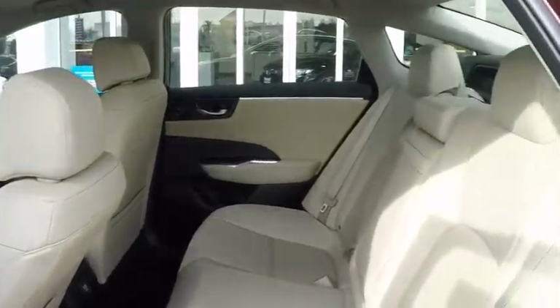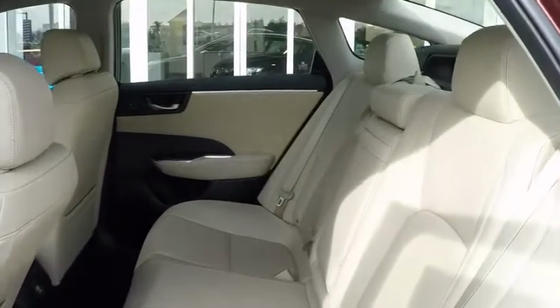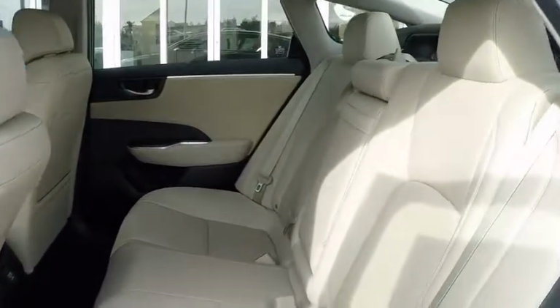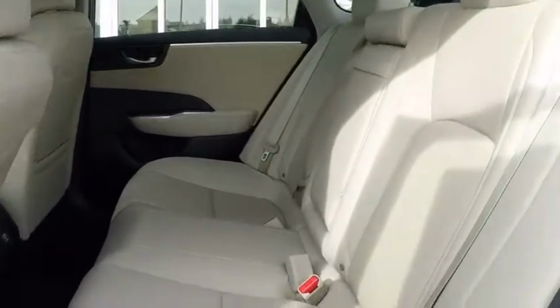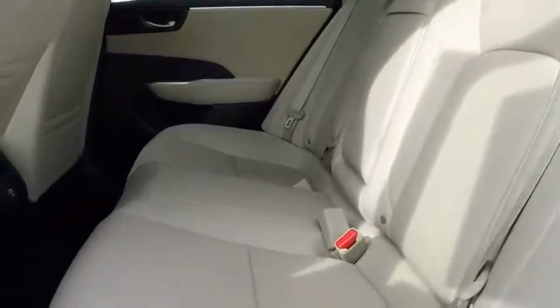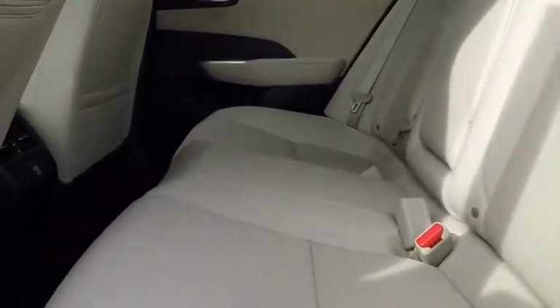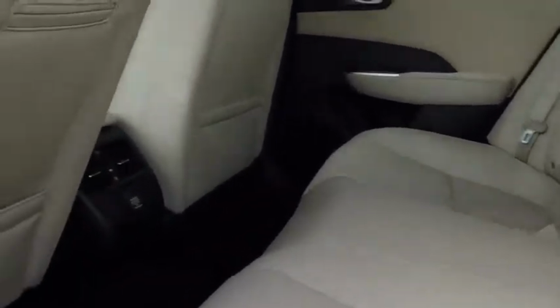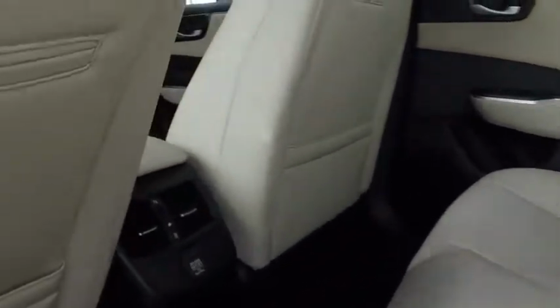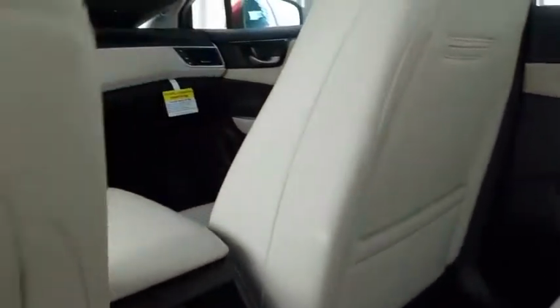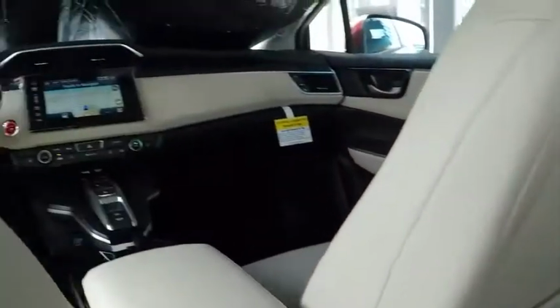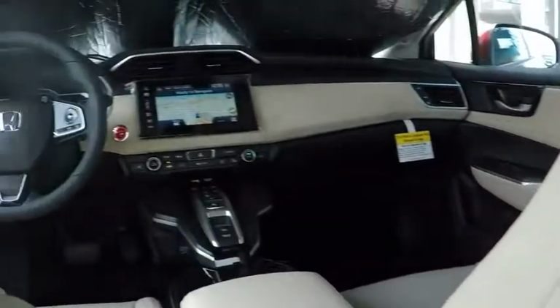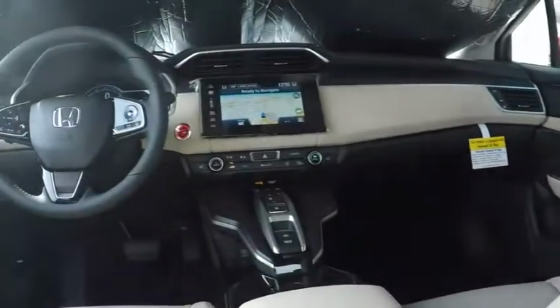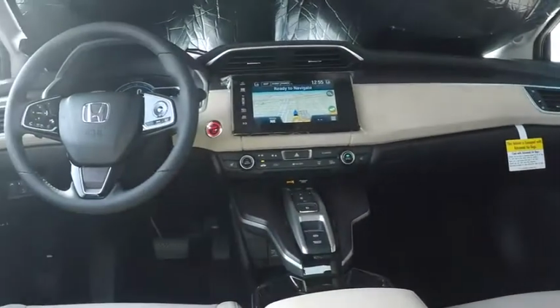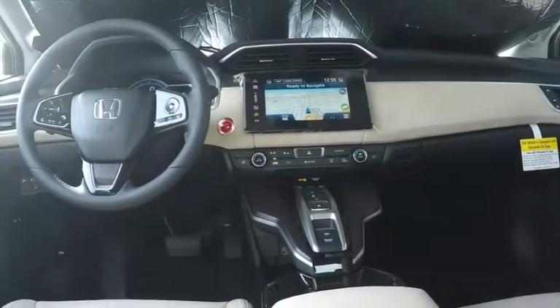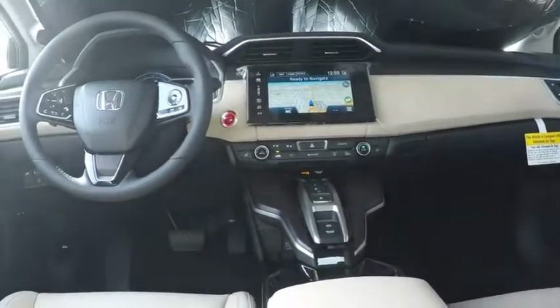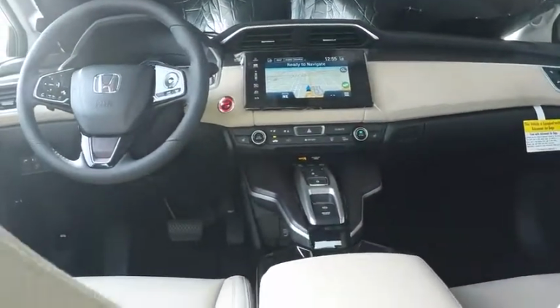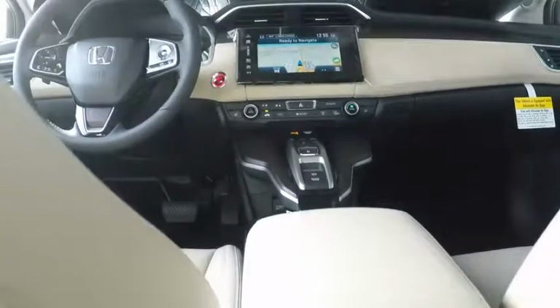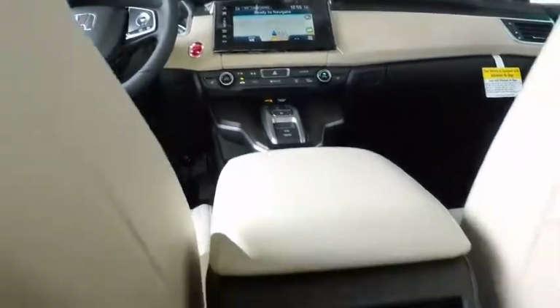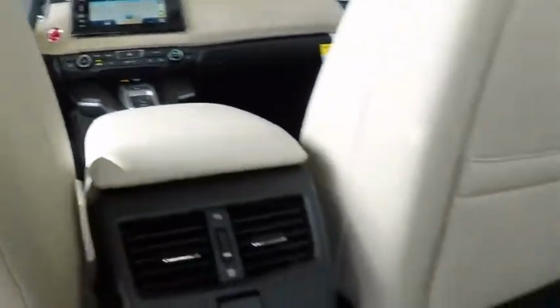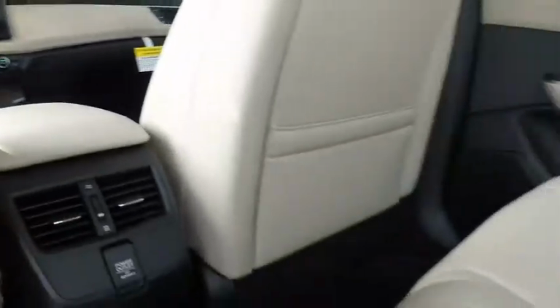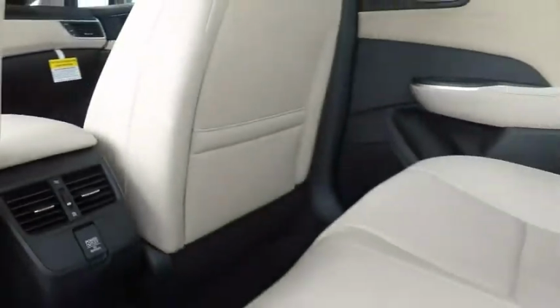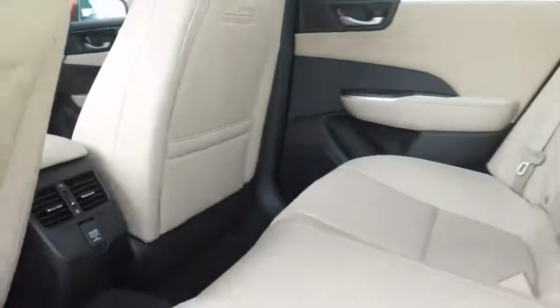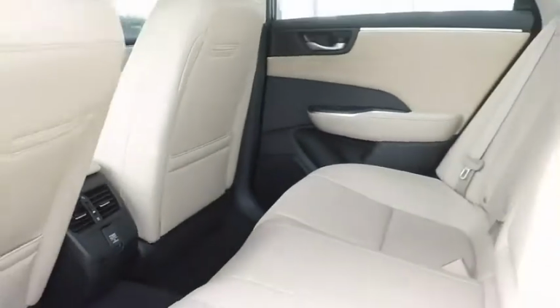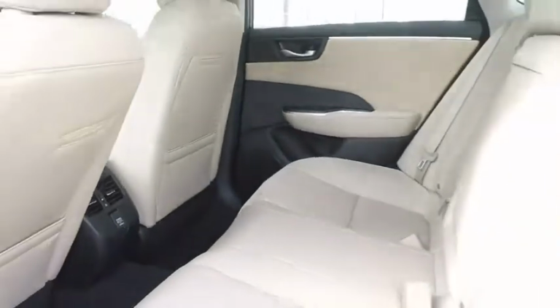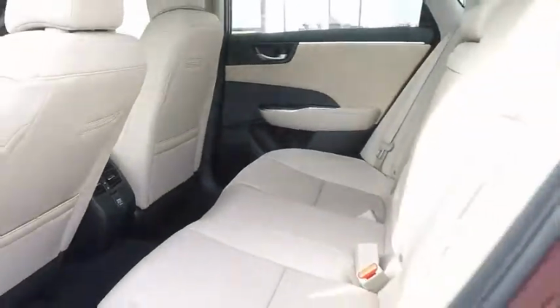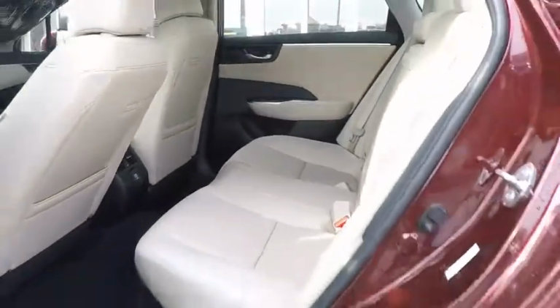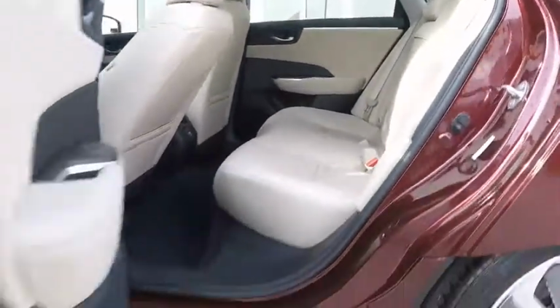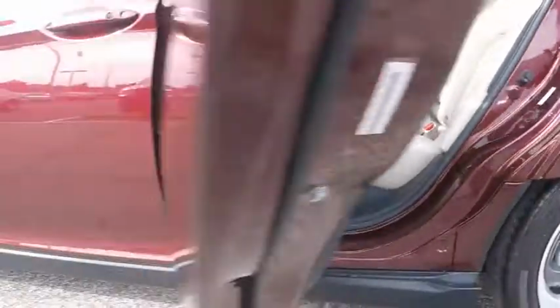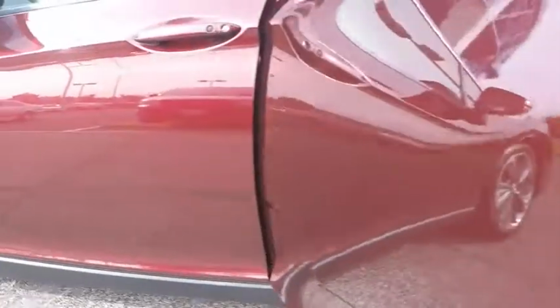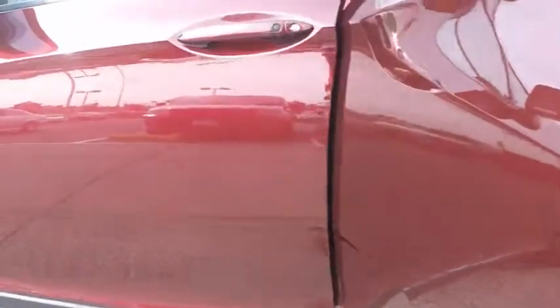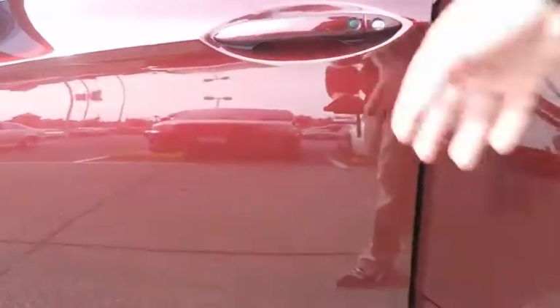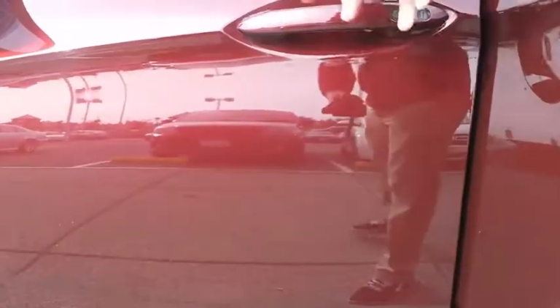Leather-wrapped steering wheel, power steering, adjustable steering wheel, aluminum wheels, keyless start, cruise control, auto-dimming rear-view mirror, four-wheel disc brakes, and floor mats.